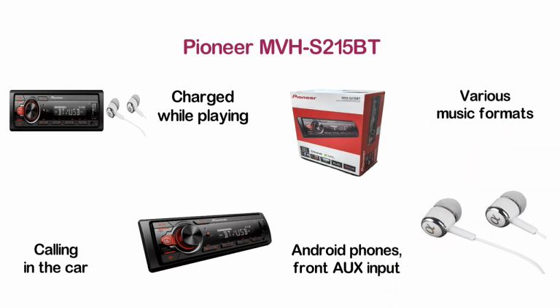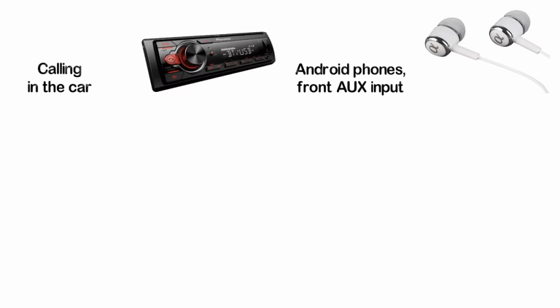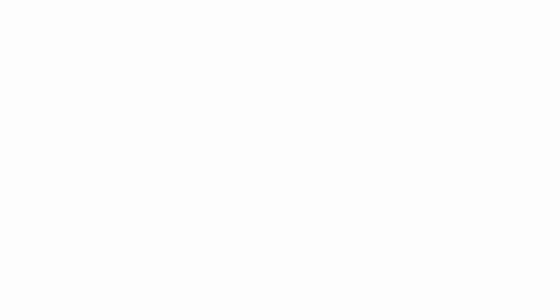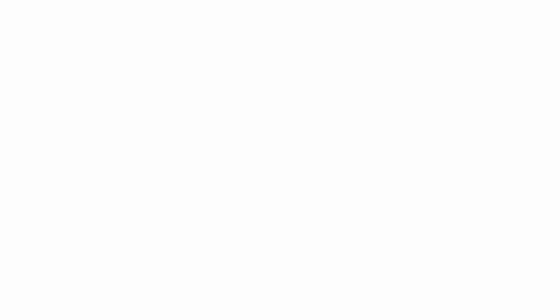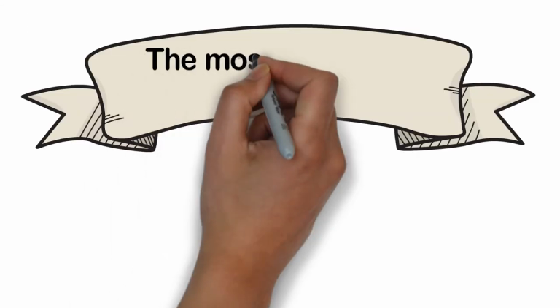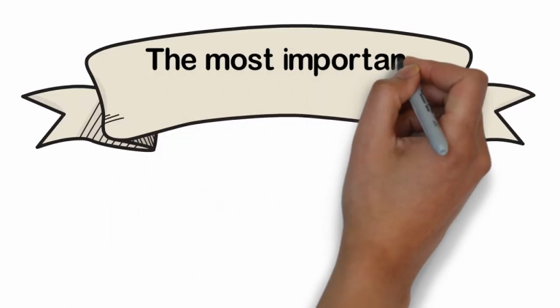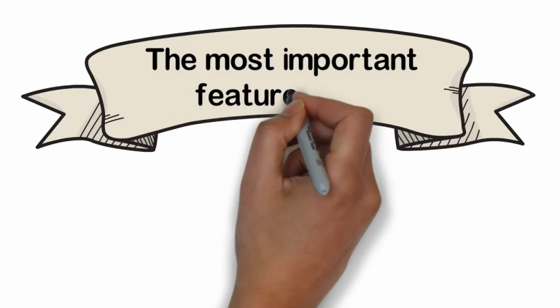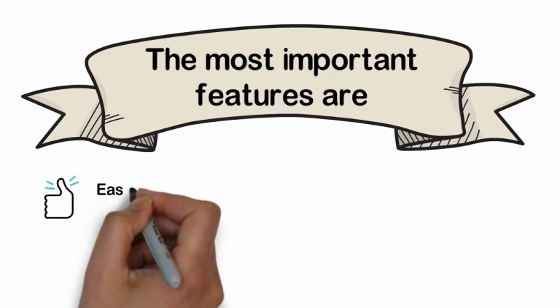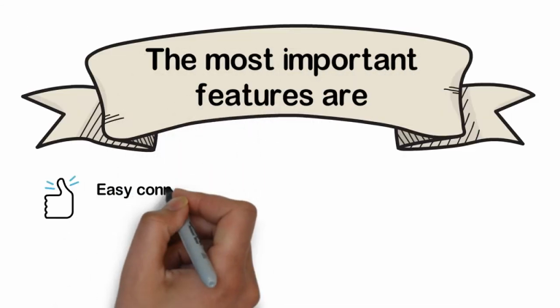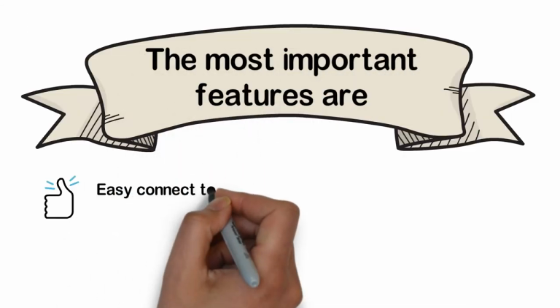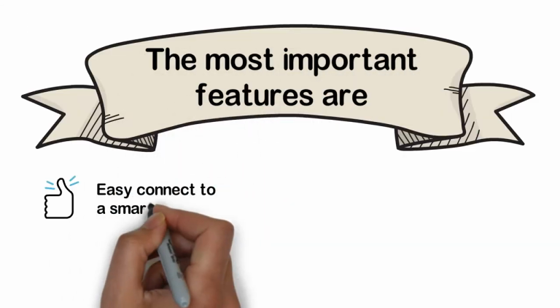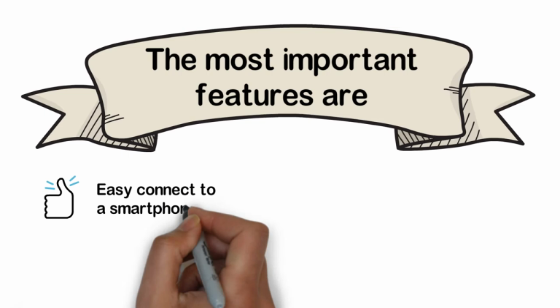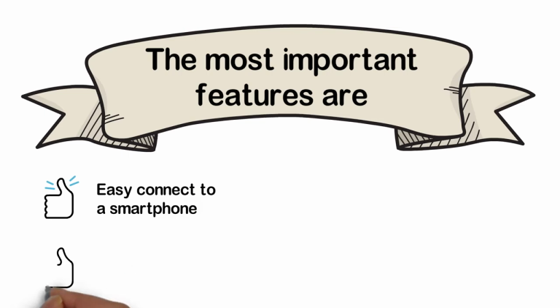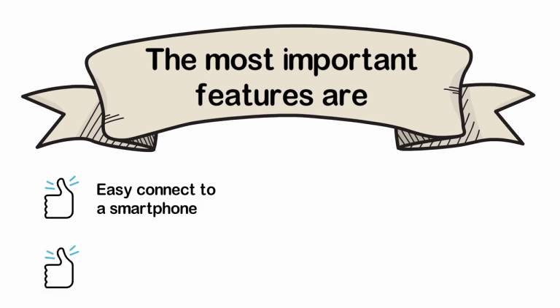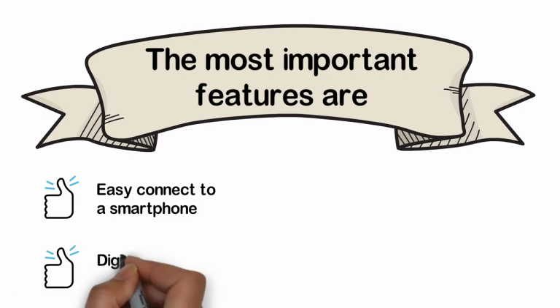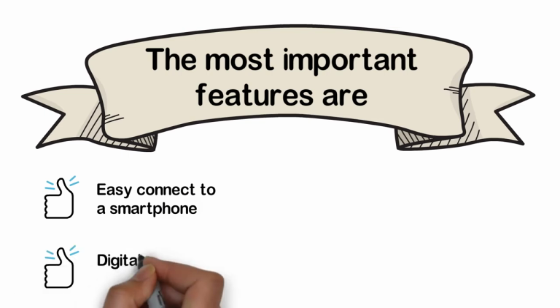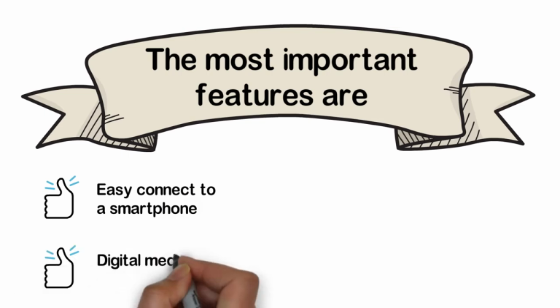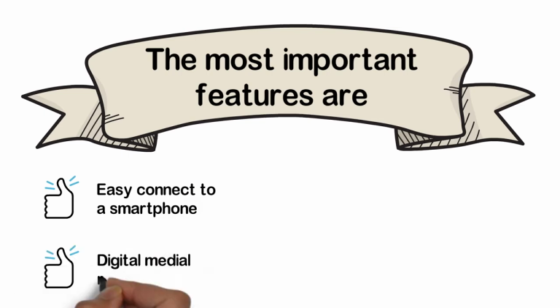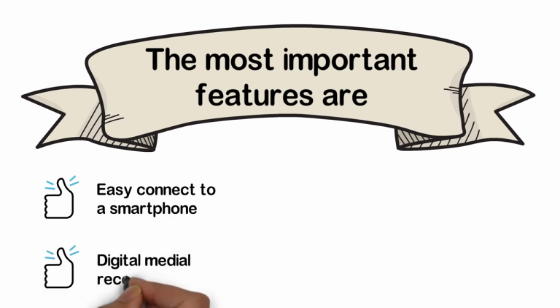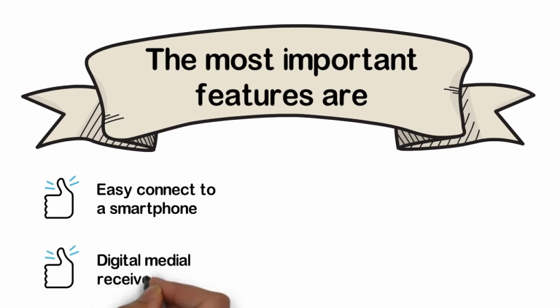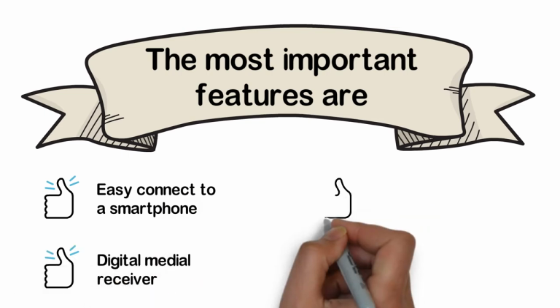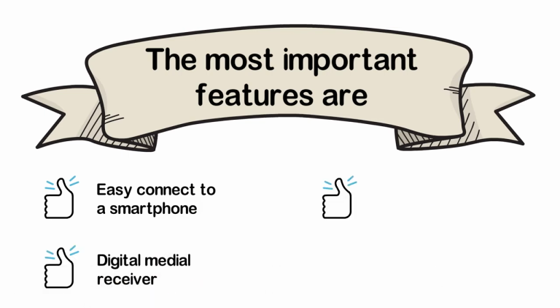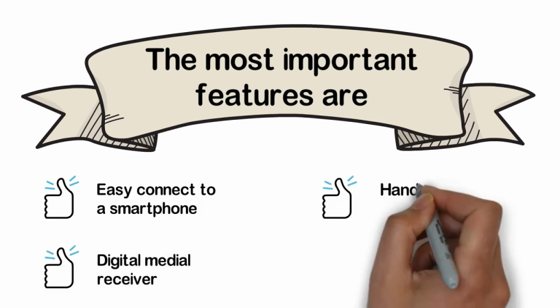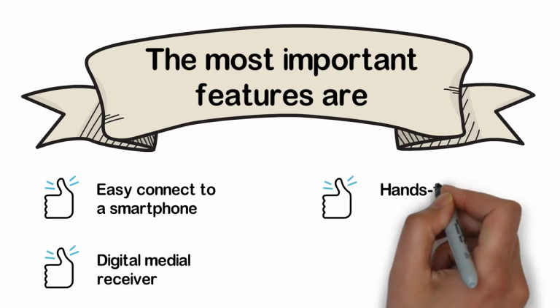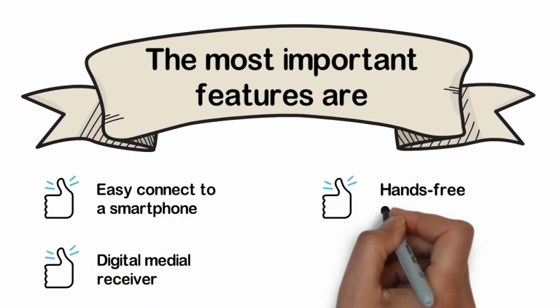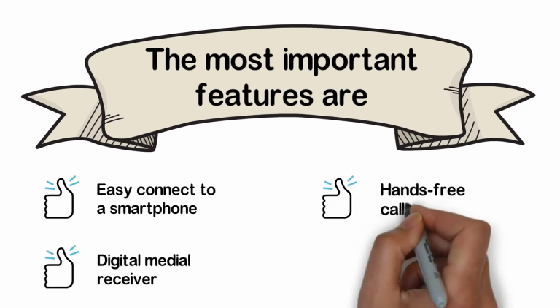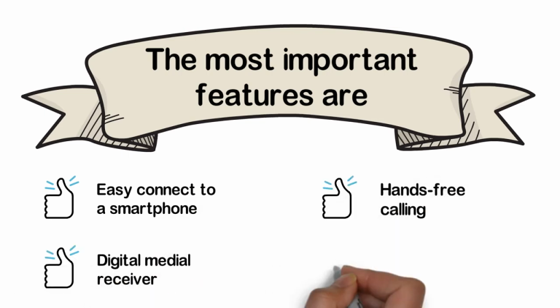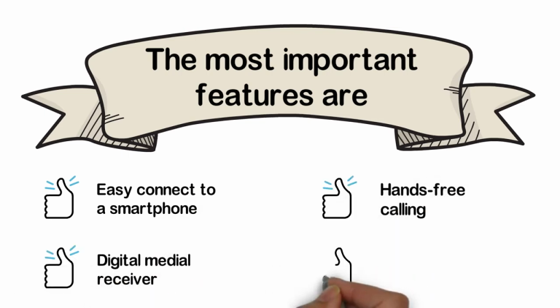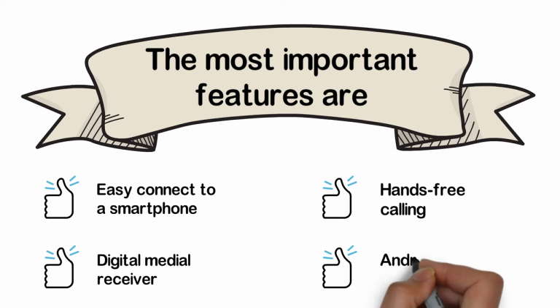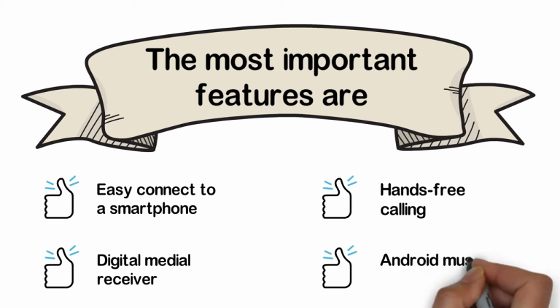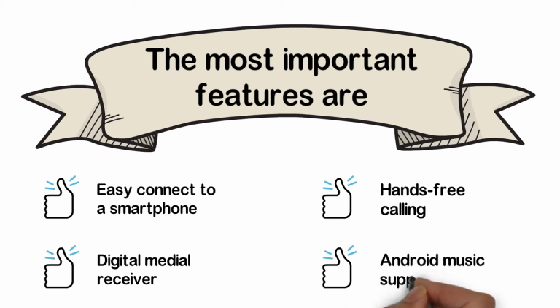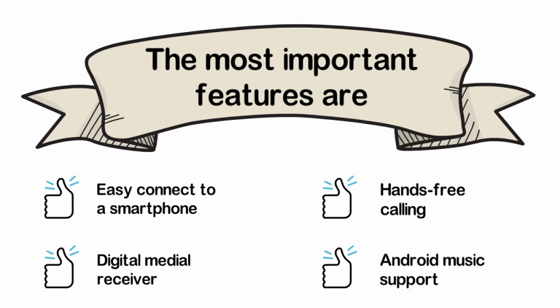The most important features are: easy connect to a smartphone, digital media receiver, hands-free calling, and Android music support.